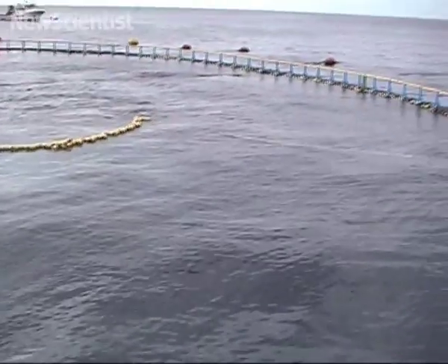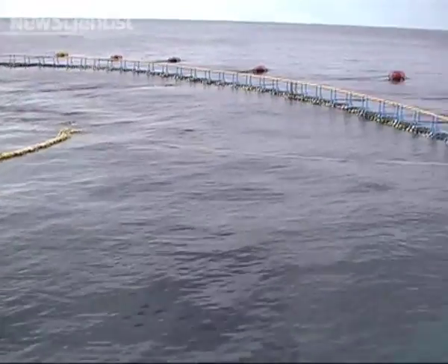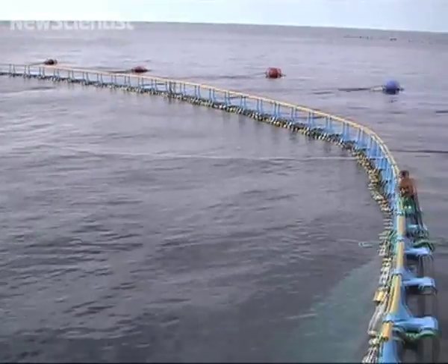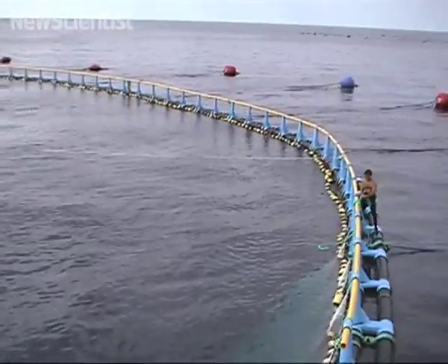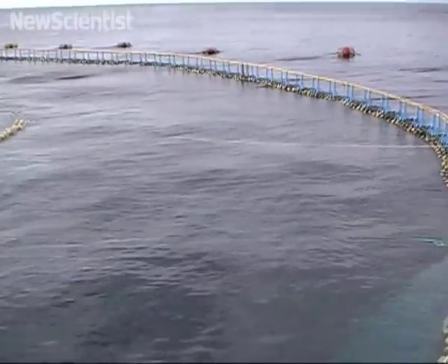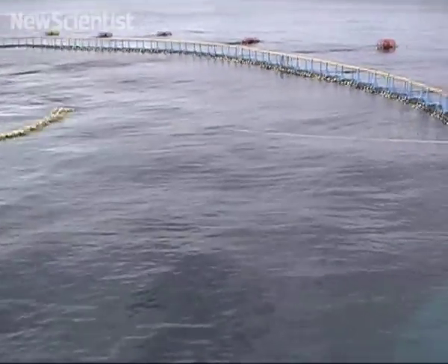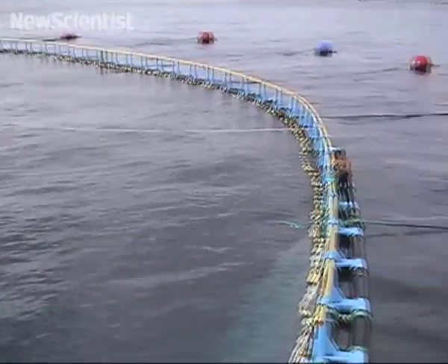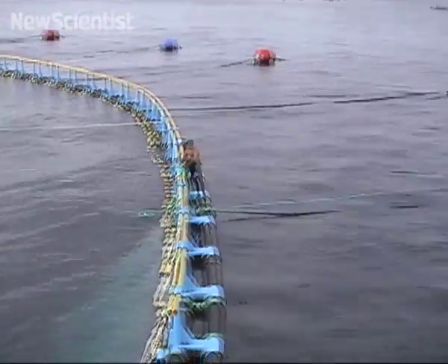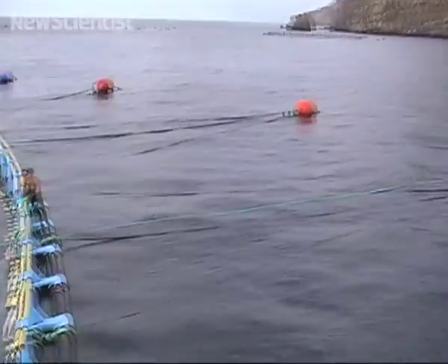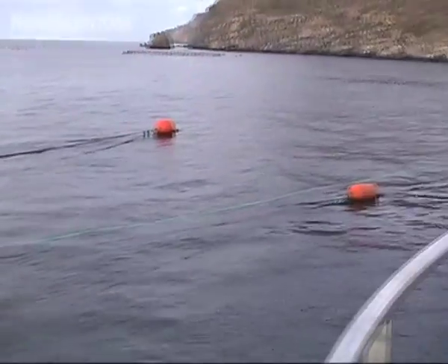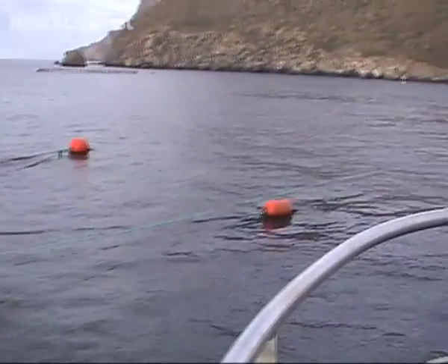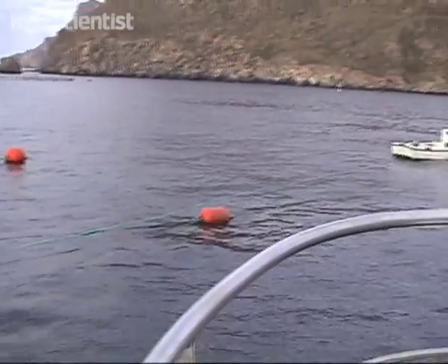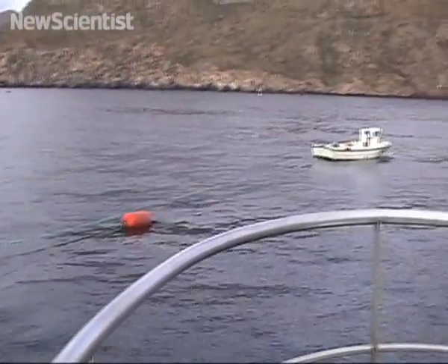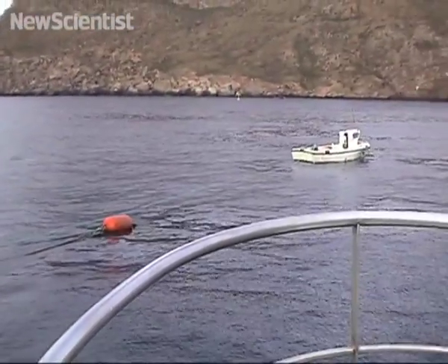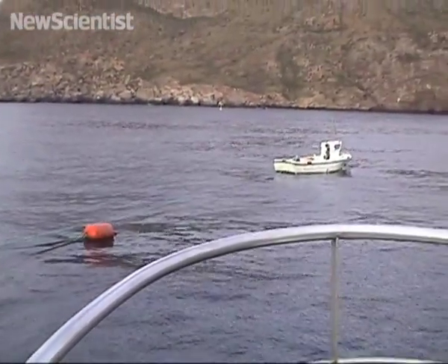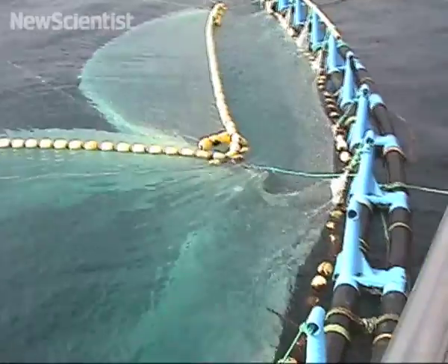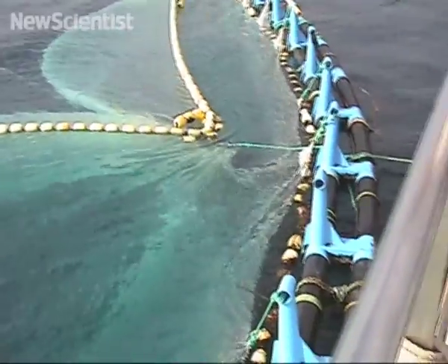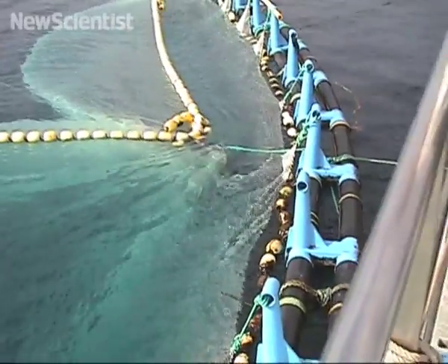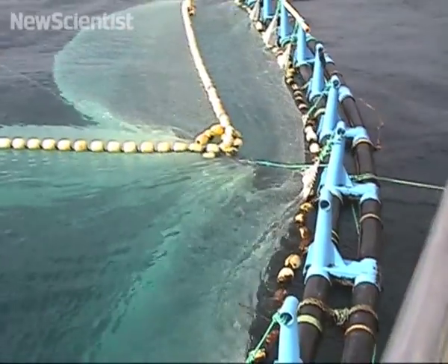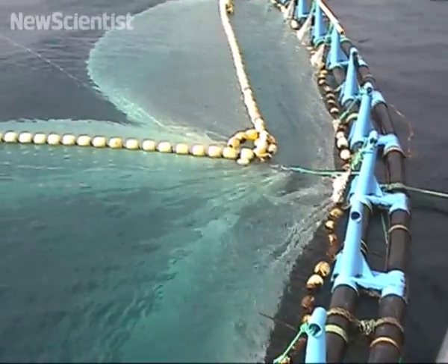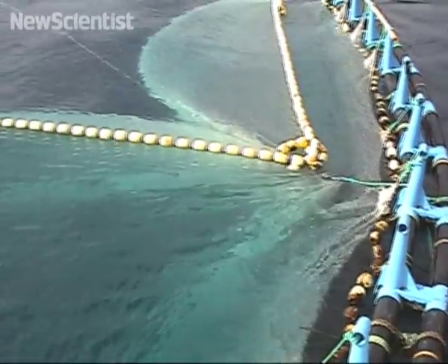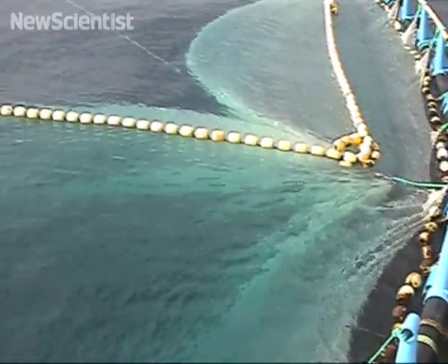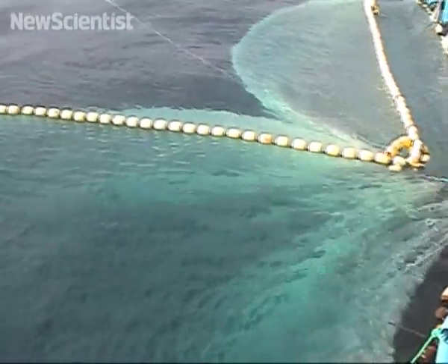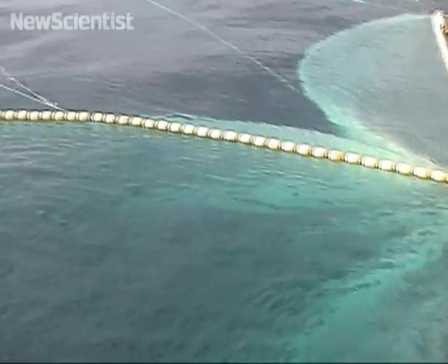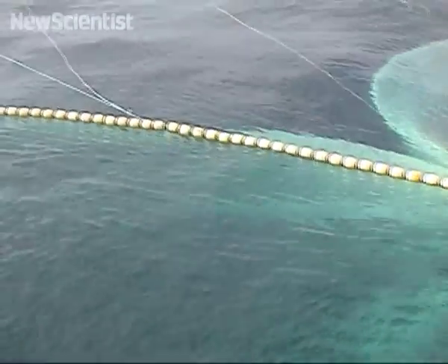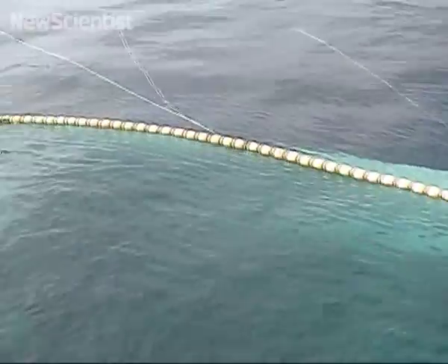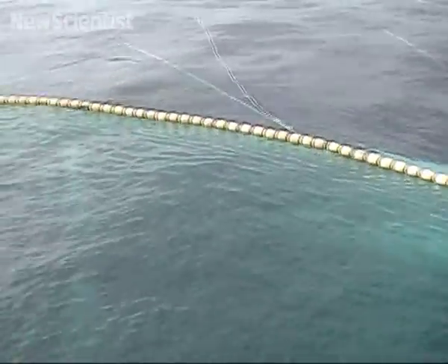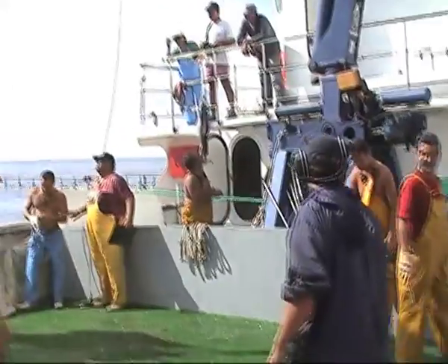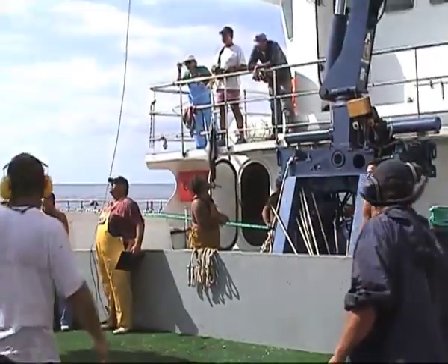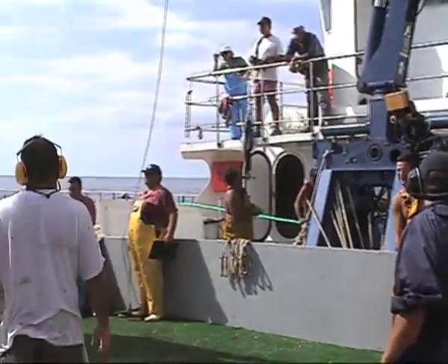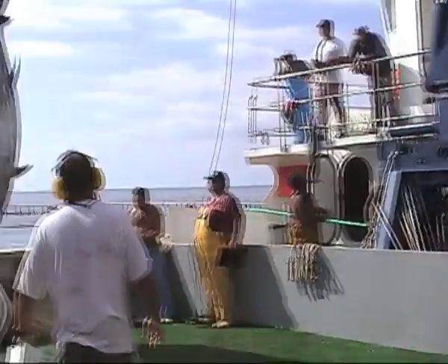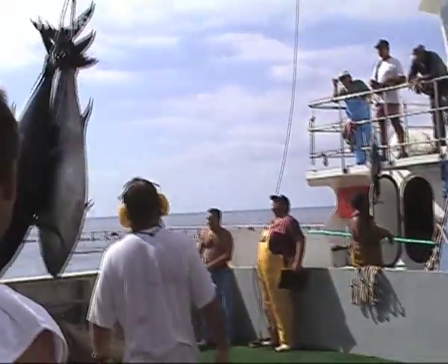Bluefin tuna born on opposite sides of the Atlantic spend their juvenile years together before returning to their natal waters in the Gulf of Mexico and the Mediterranean Sea to breed, according to a study that could have implications for the management of what were once thought to be entirely distinct populations.